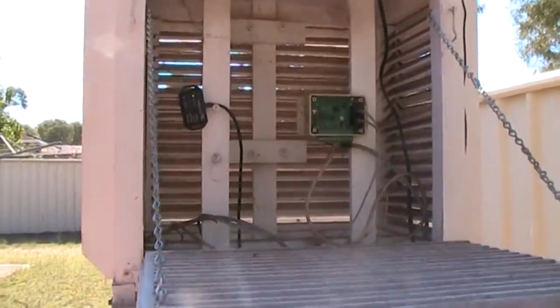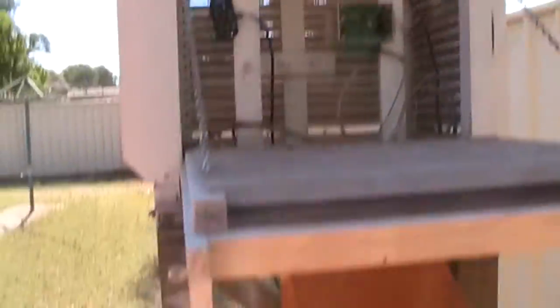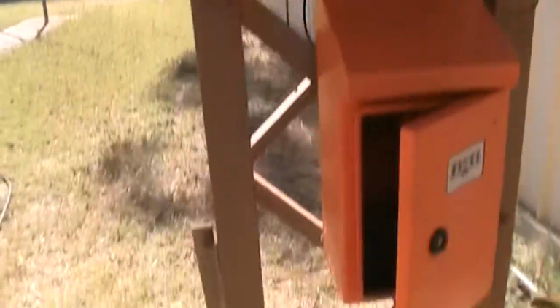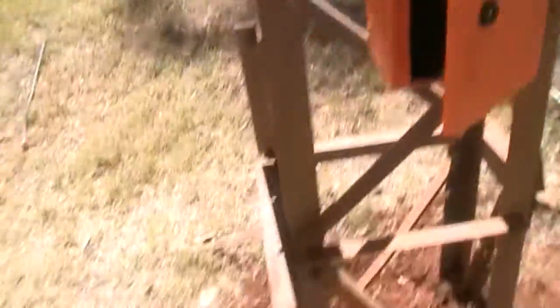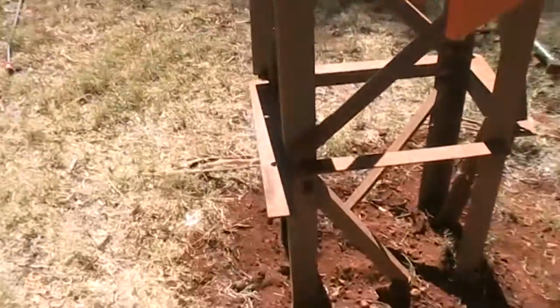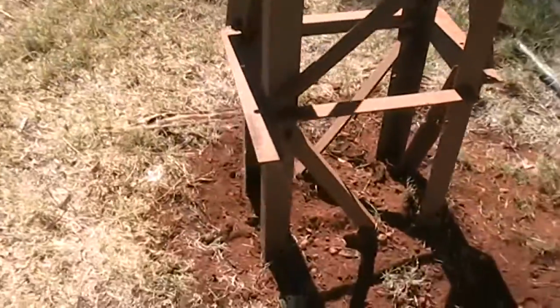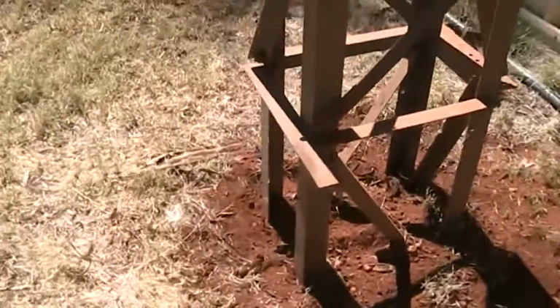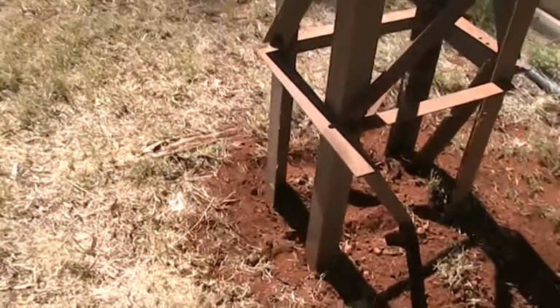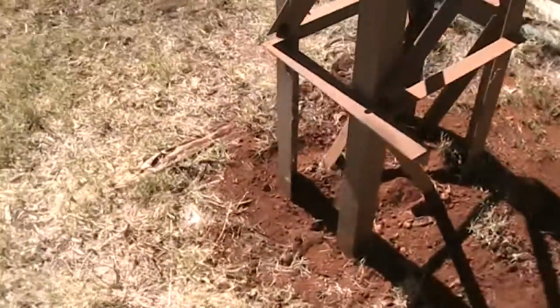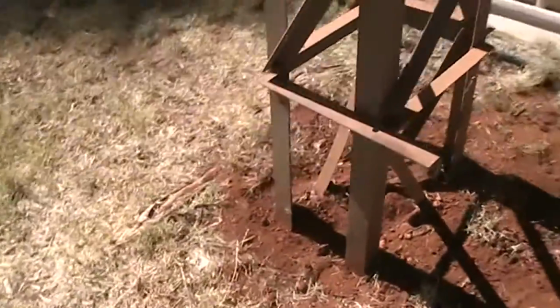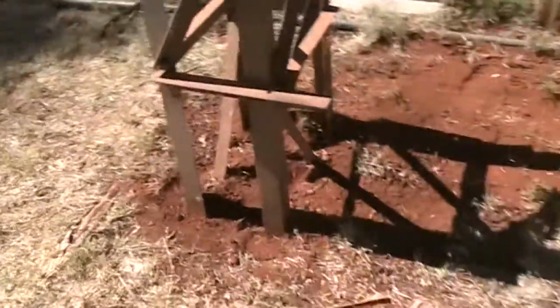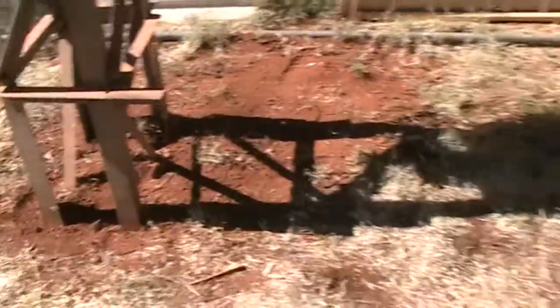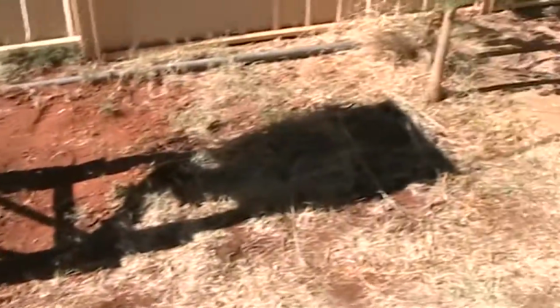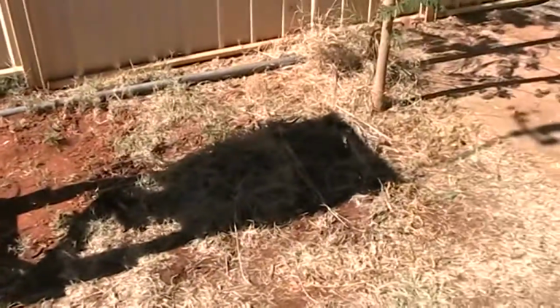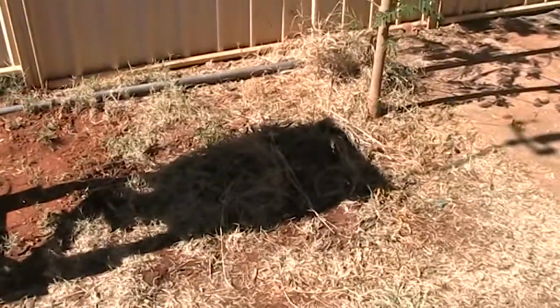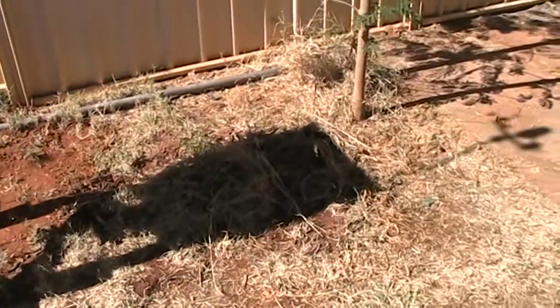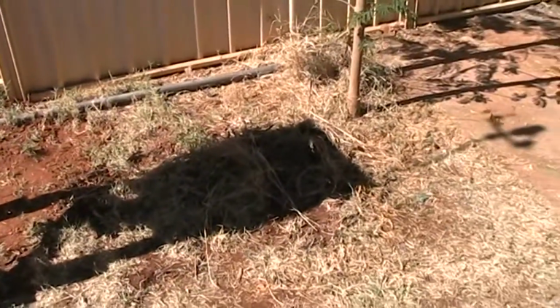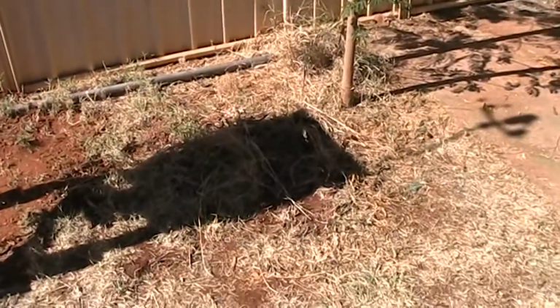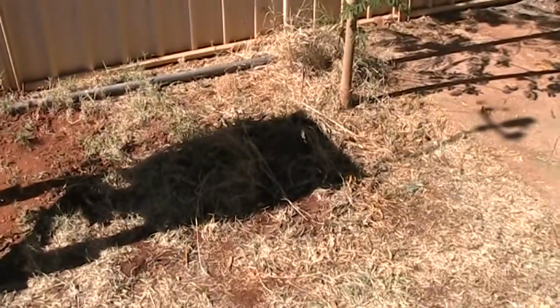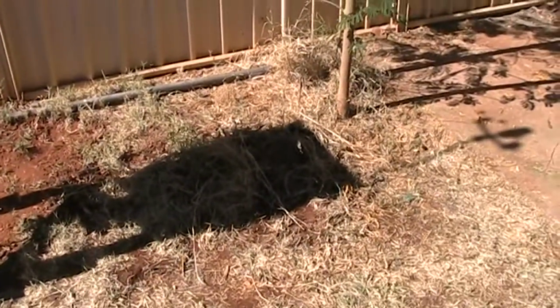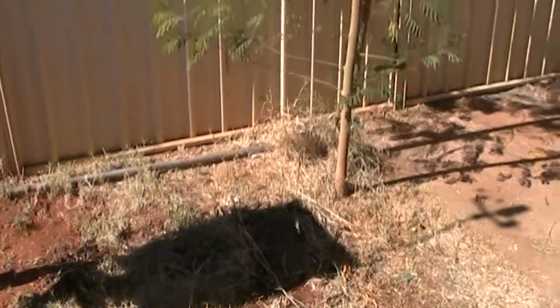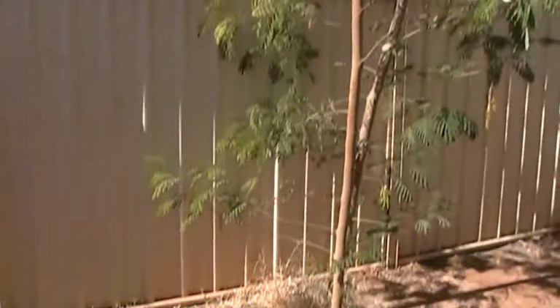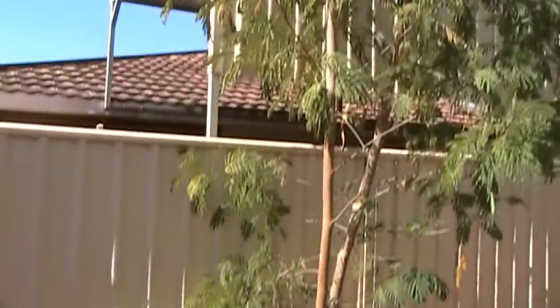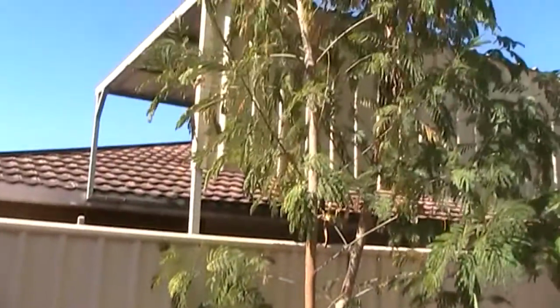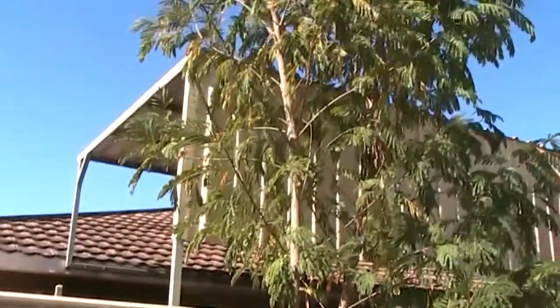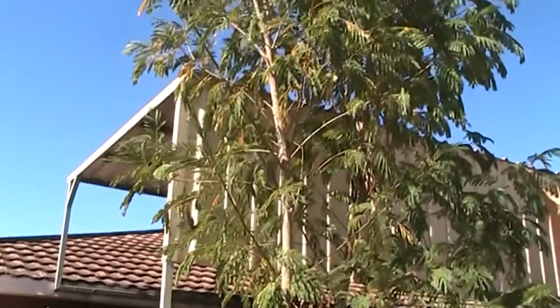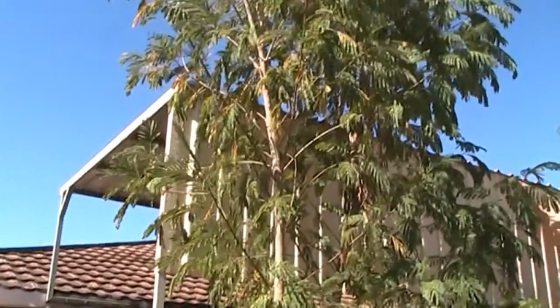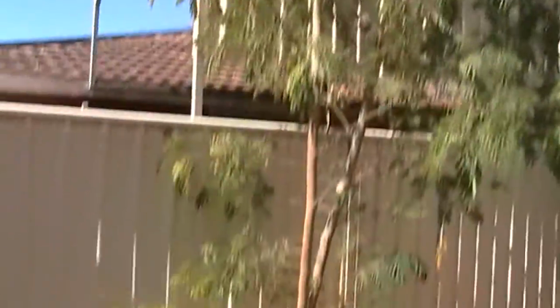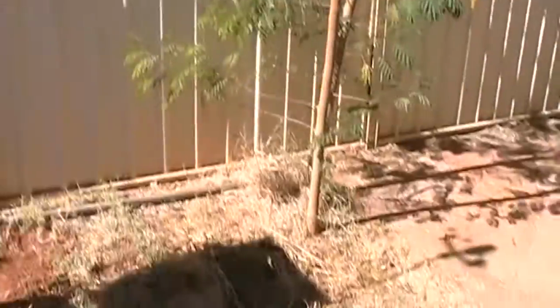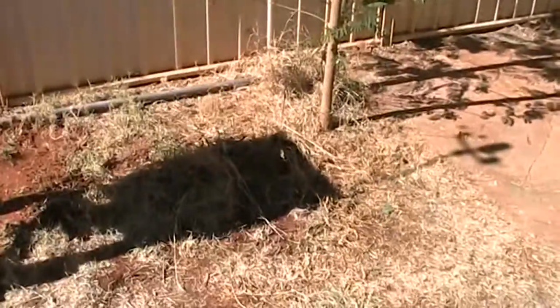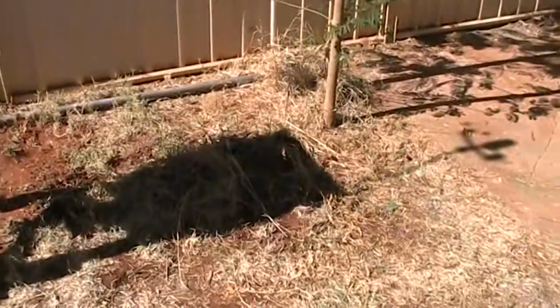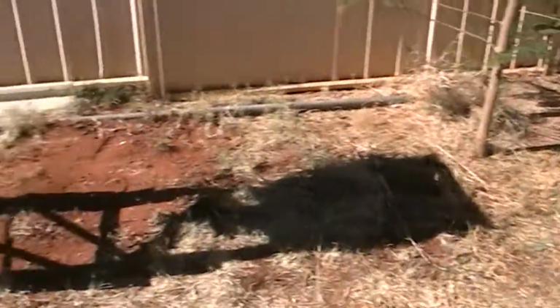I've just moved my weather station — it was where that shadow is — but I've had these two trees grow up there, so I've moved it away from them.